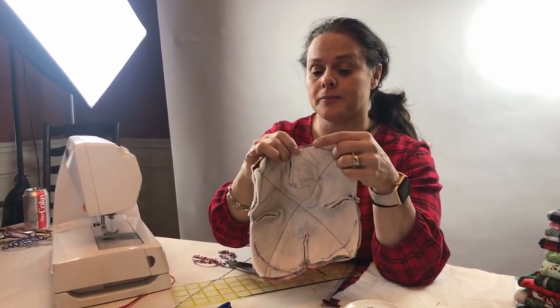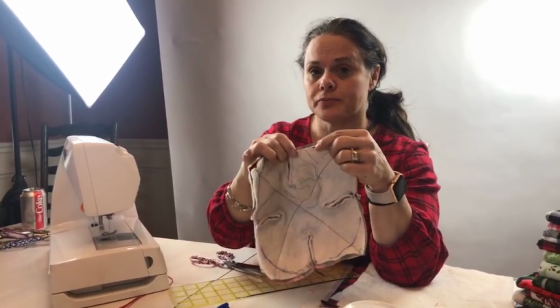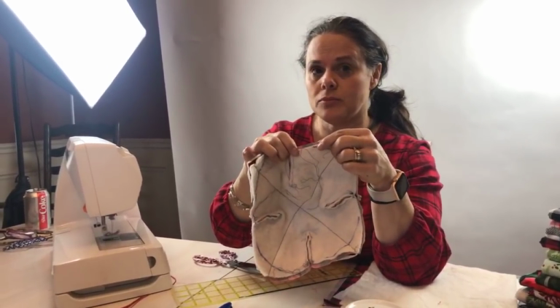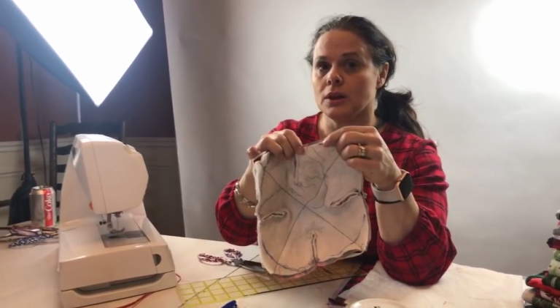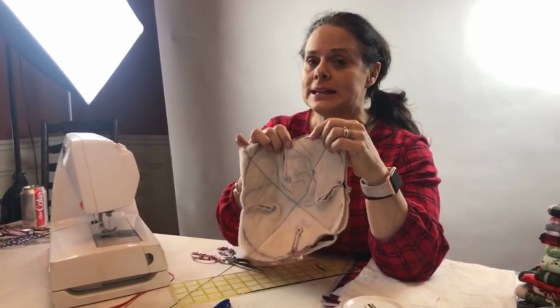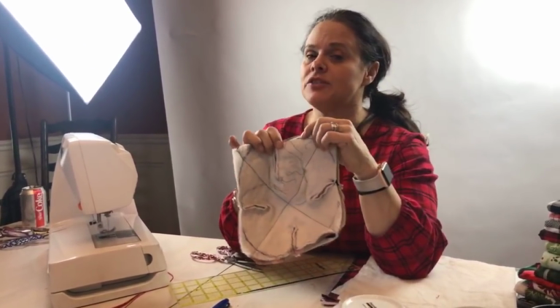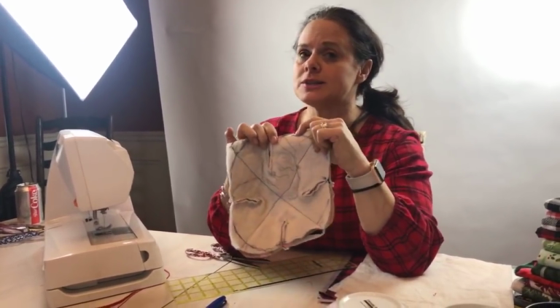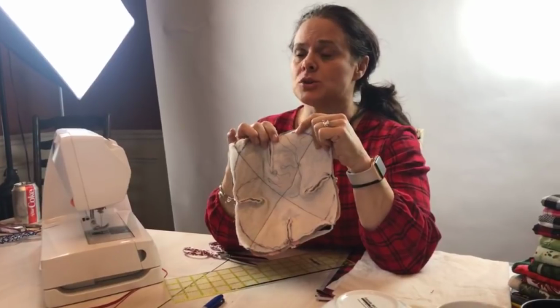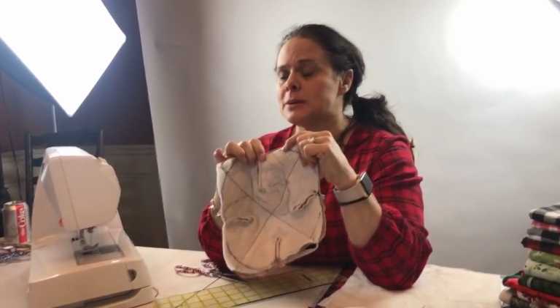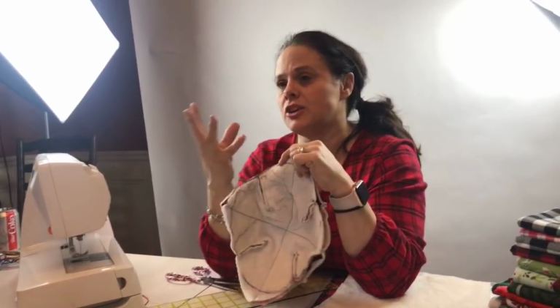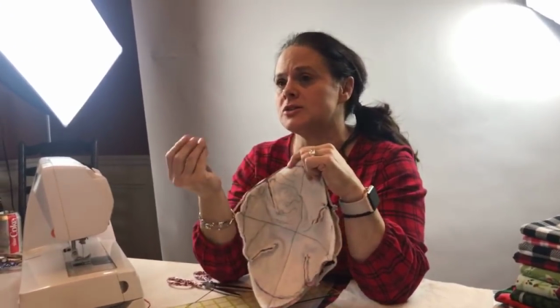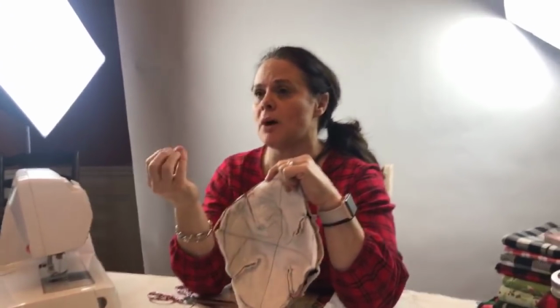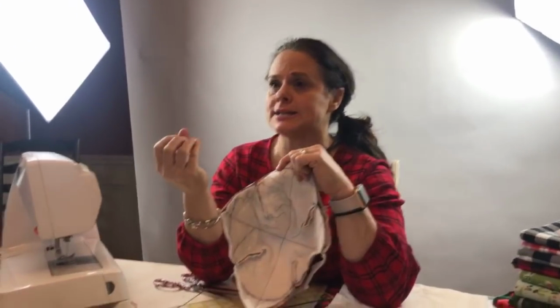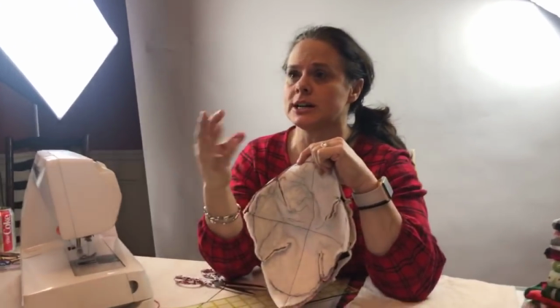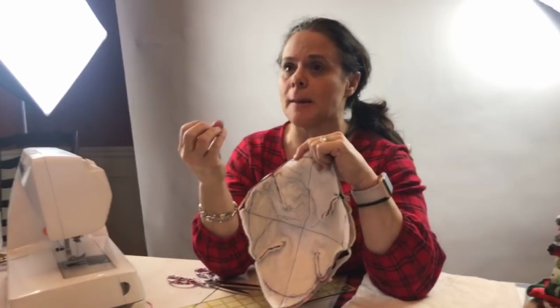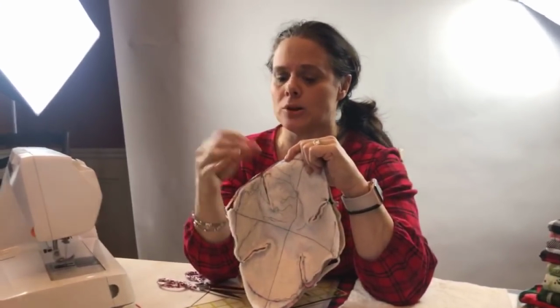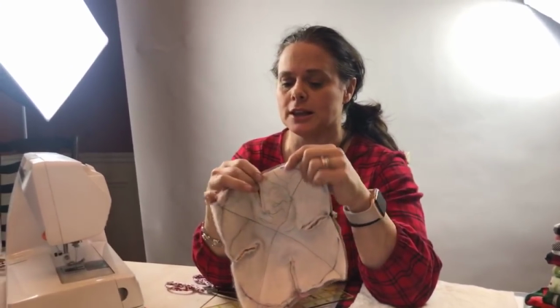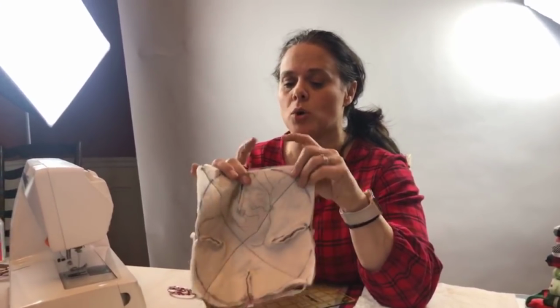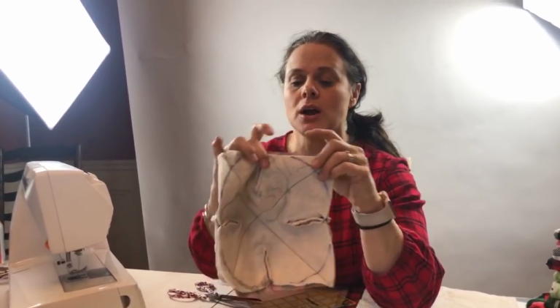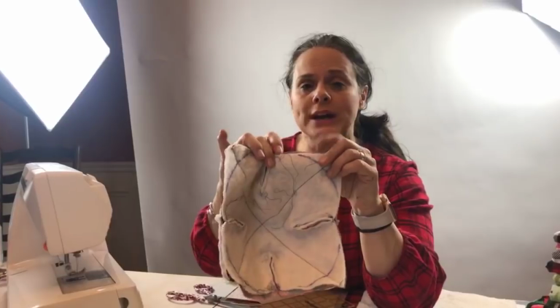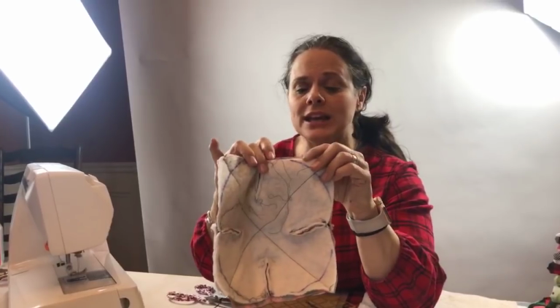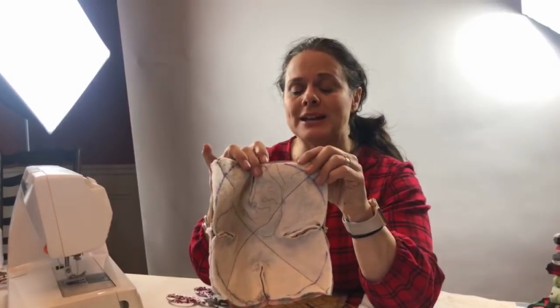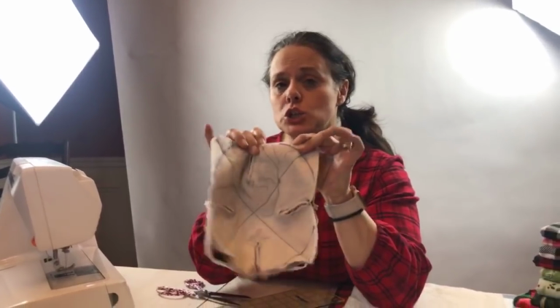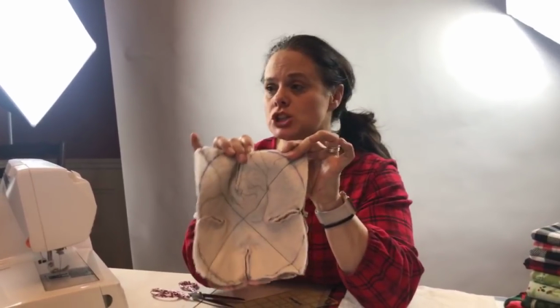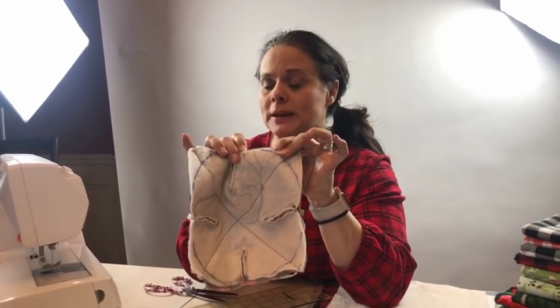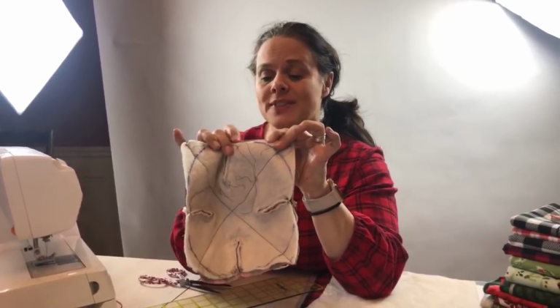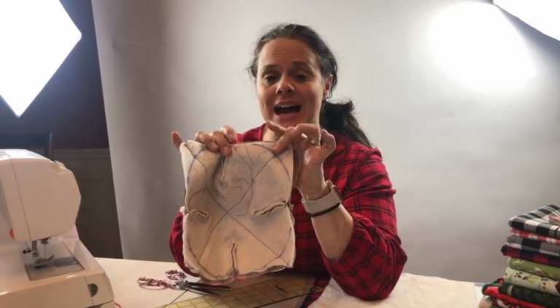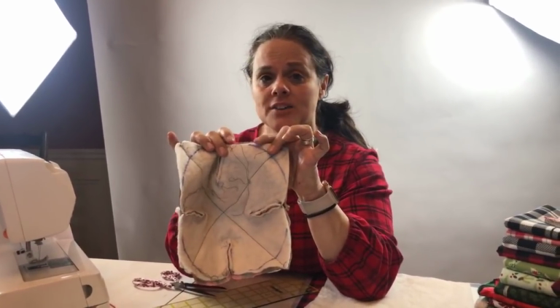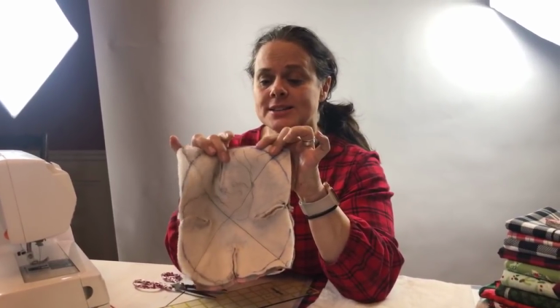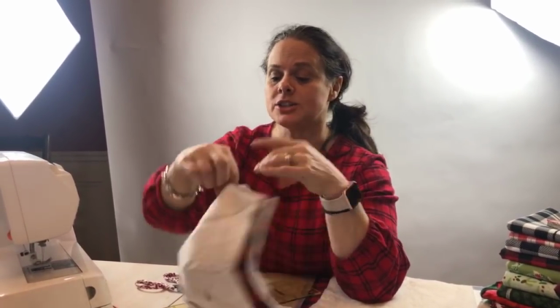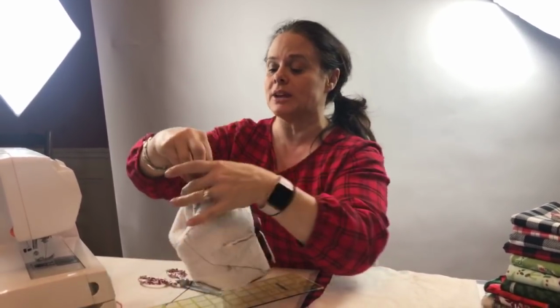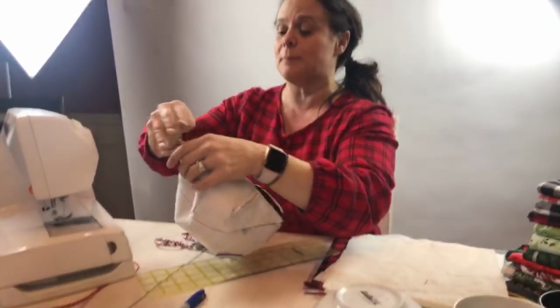Donna says if you use 100% cotton — yes, if you use natural fibers. If you use polyester, it's going to melt a little bit more. We're going to leave about a two-inch opening on the side of this so that we can flip it inside out.